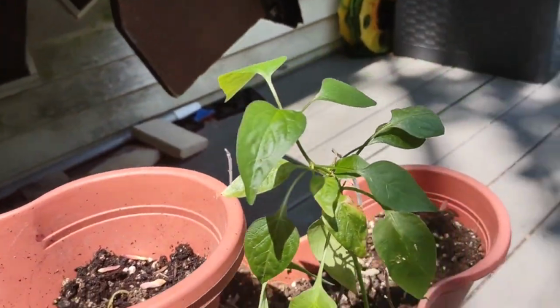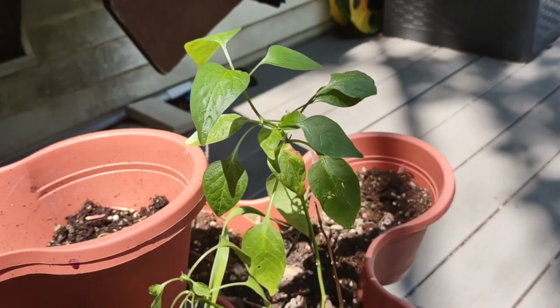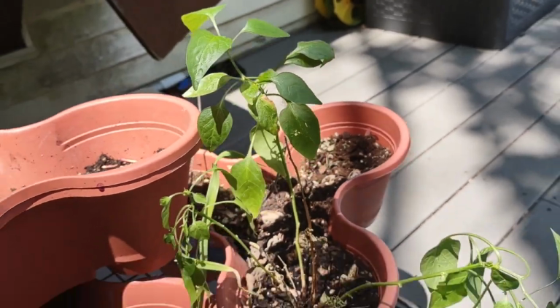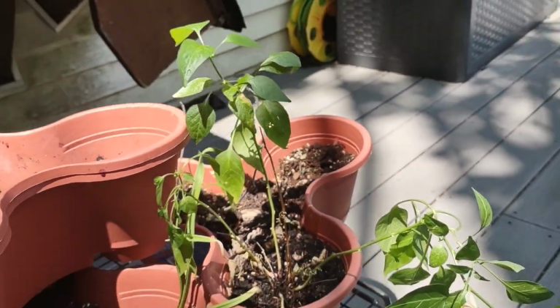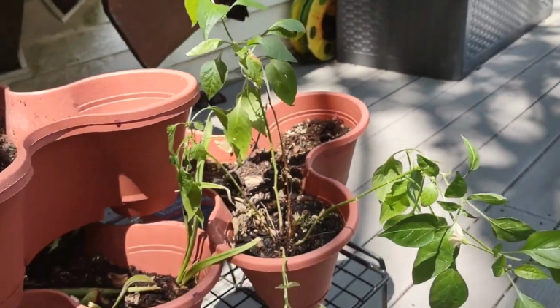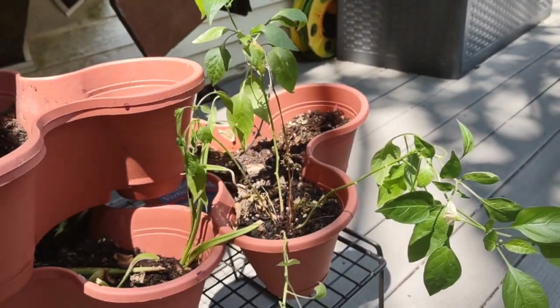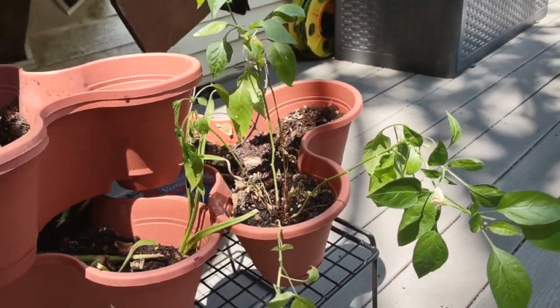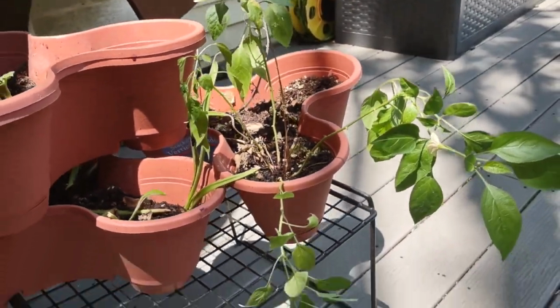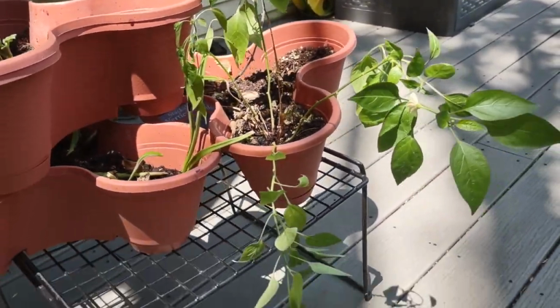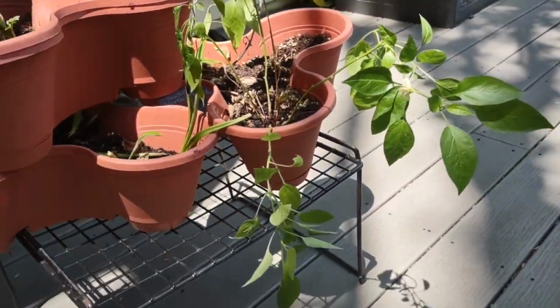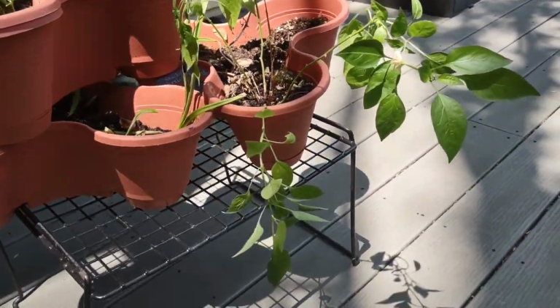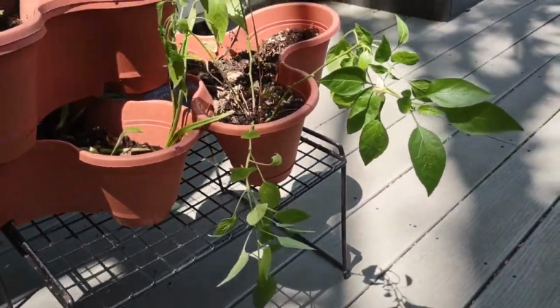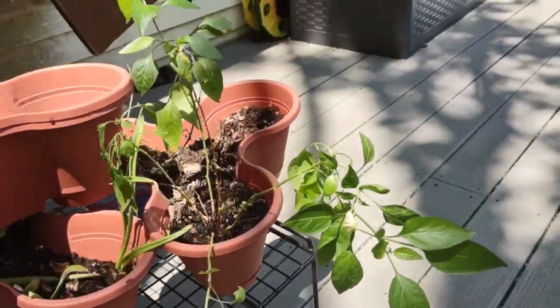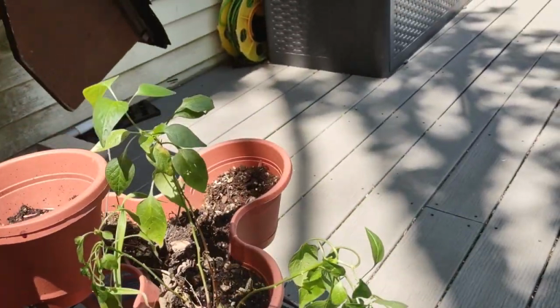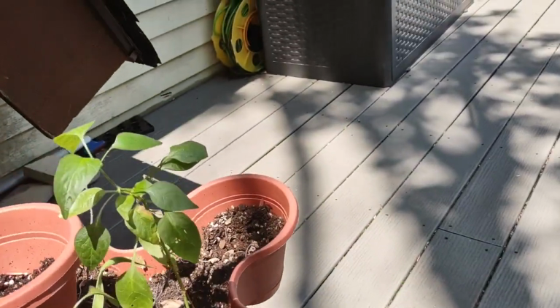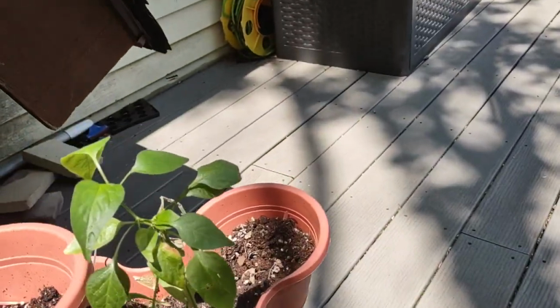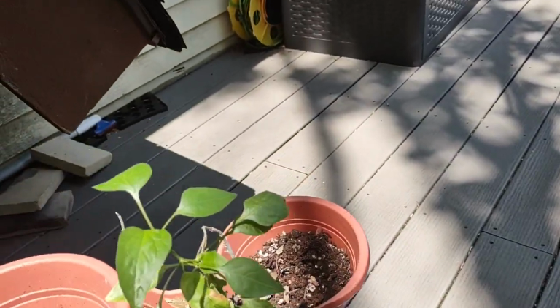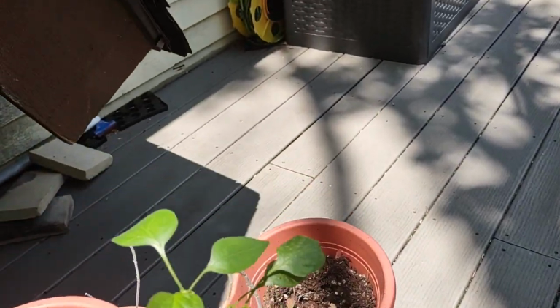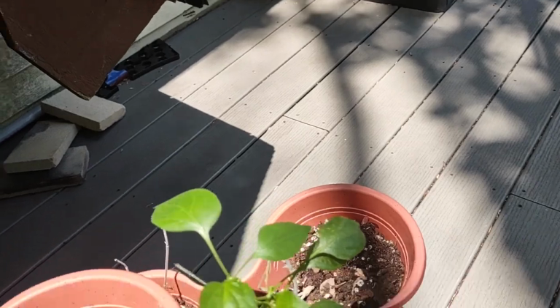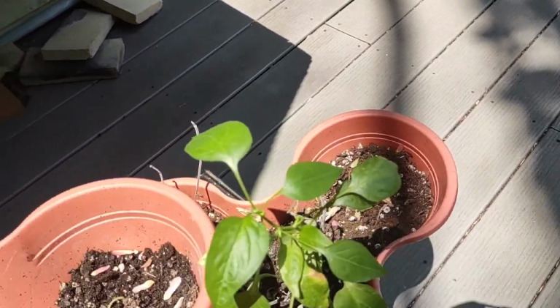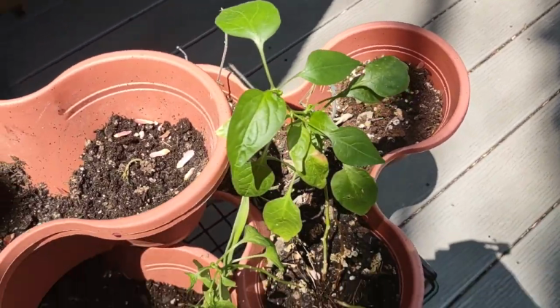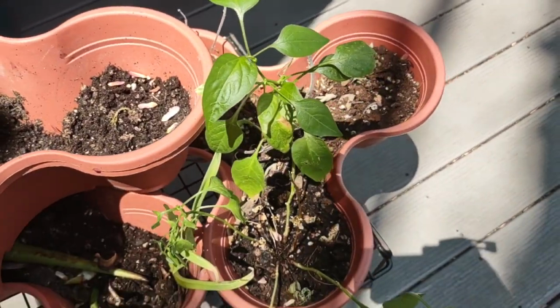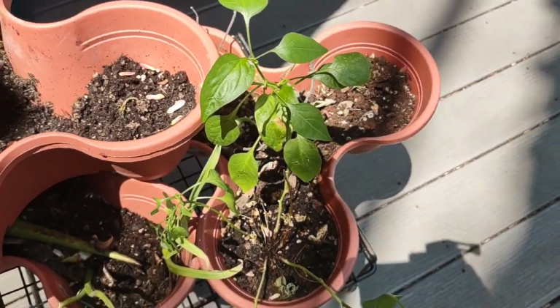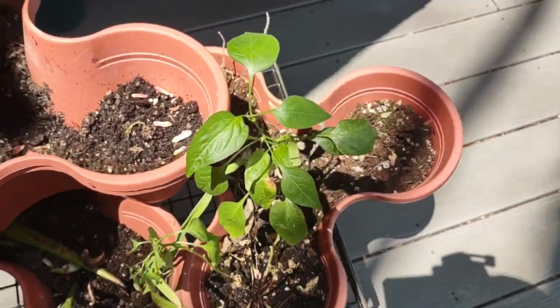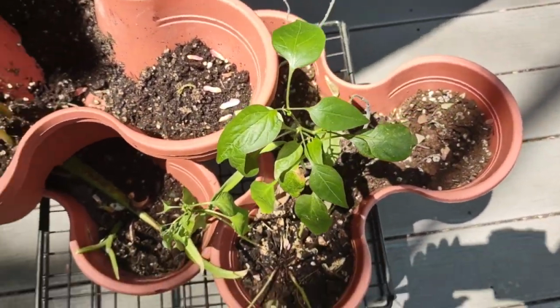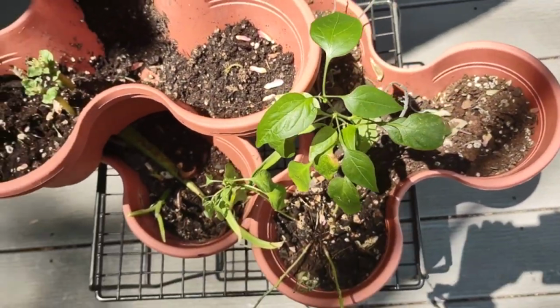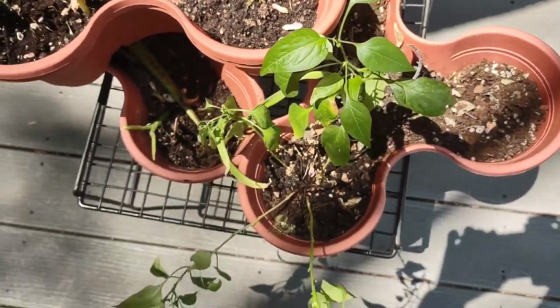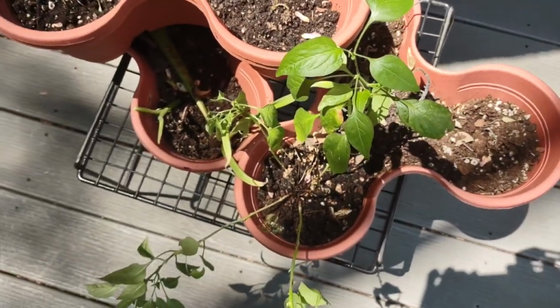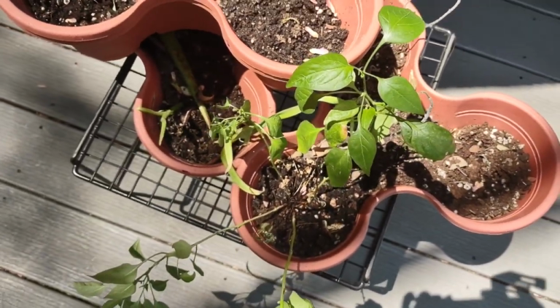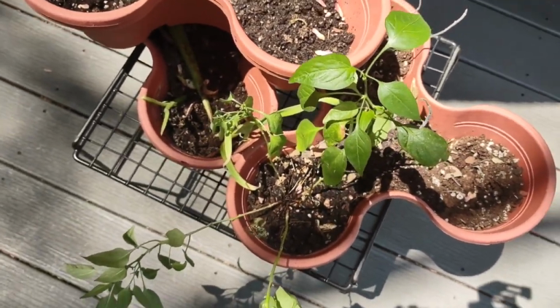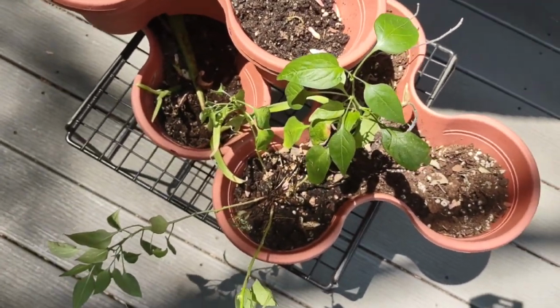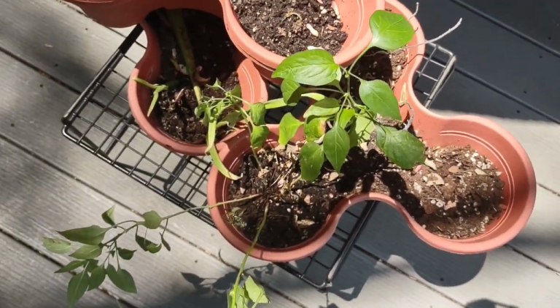And whatever this is, I think it's garlic. I don't see anything yet, but it's something. Thank you for watching — love my plants.